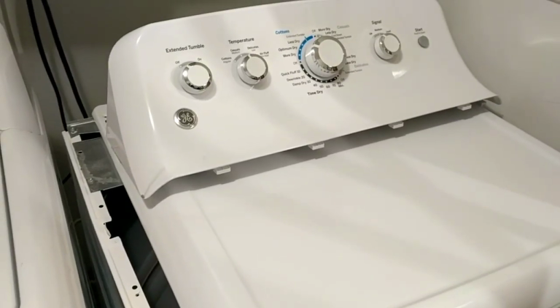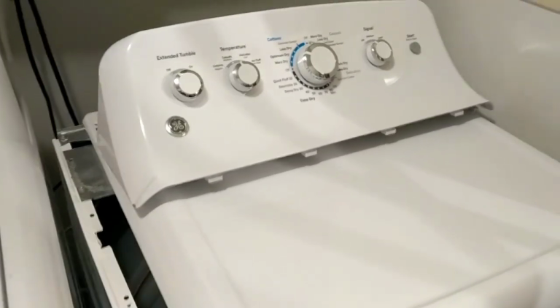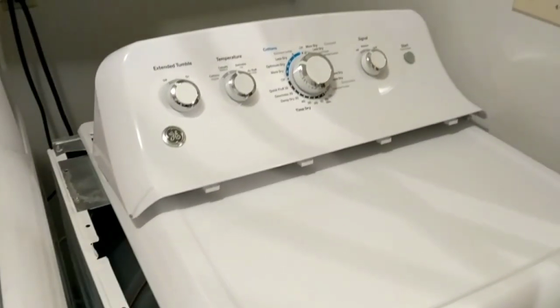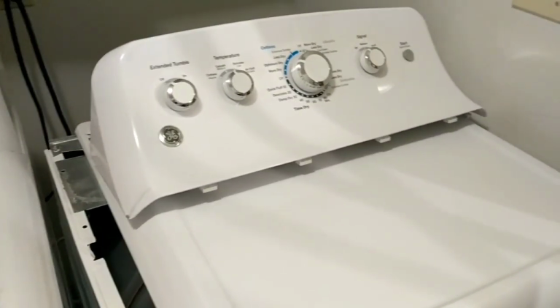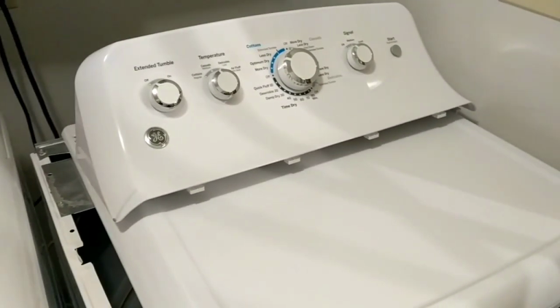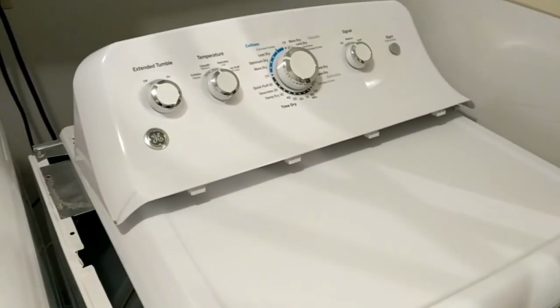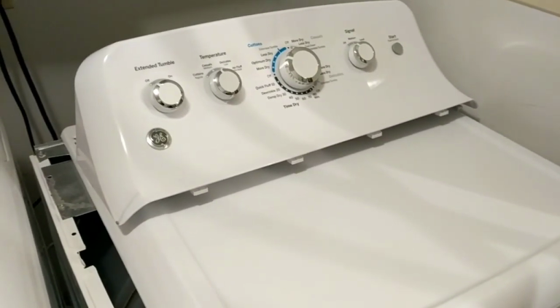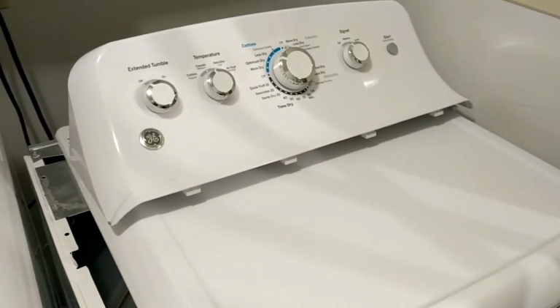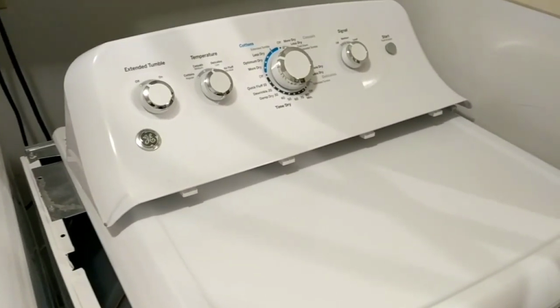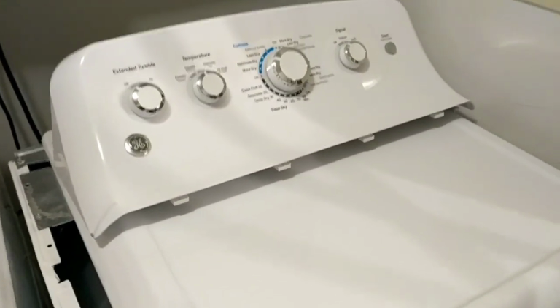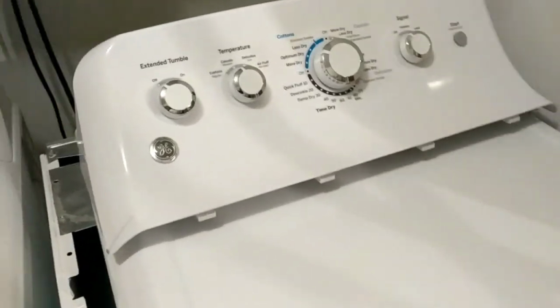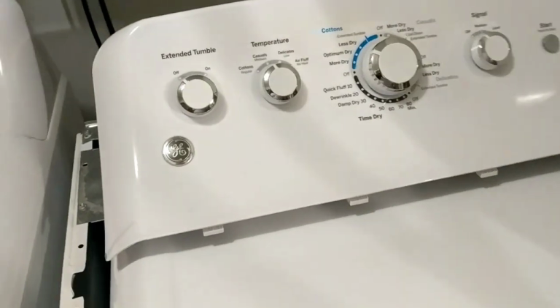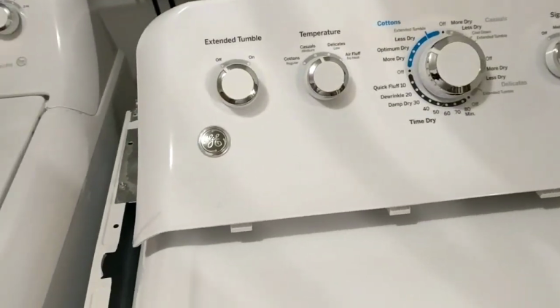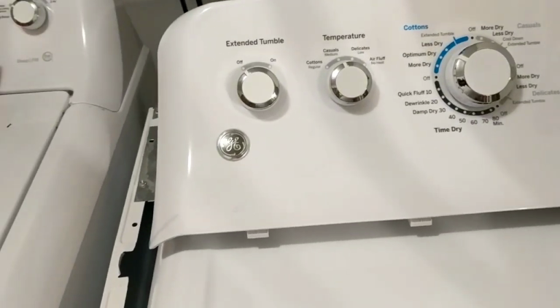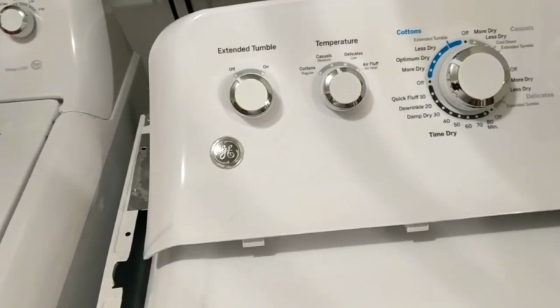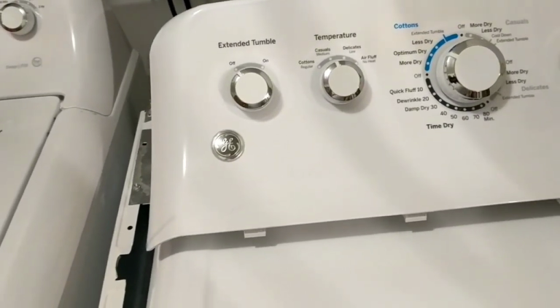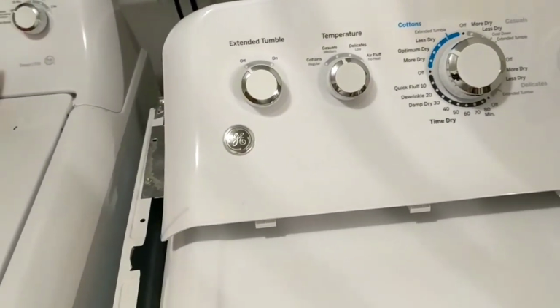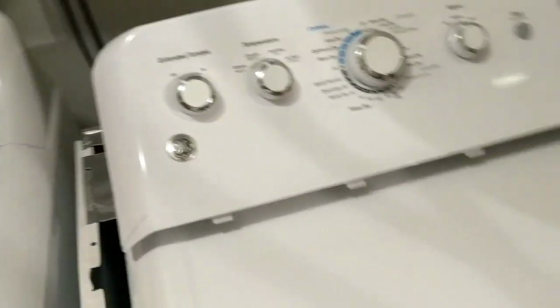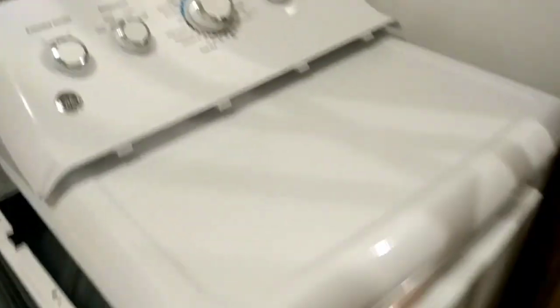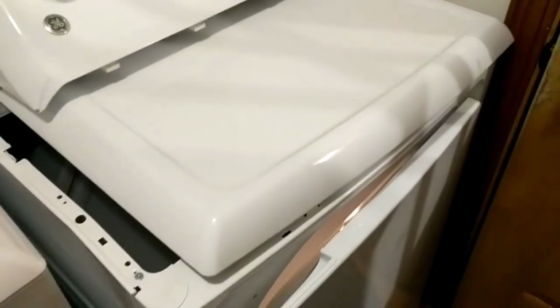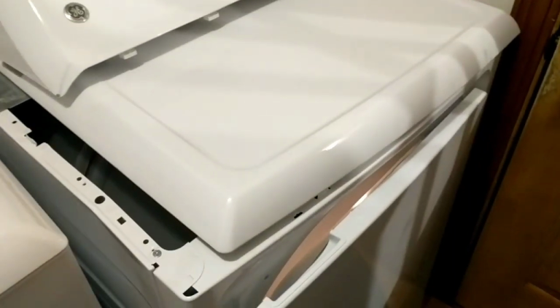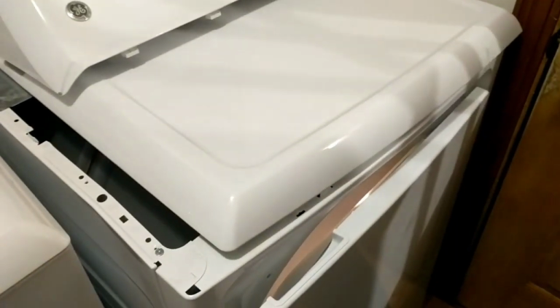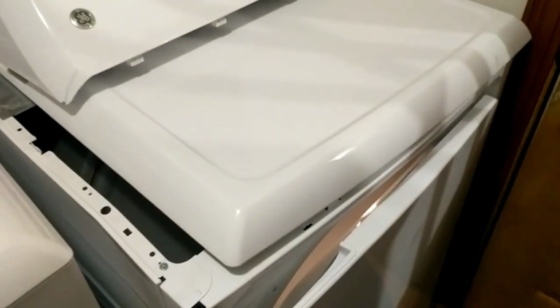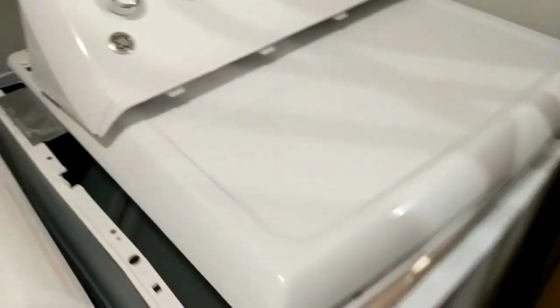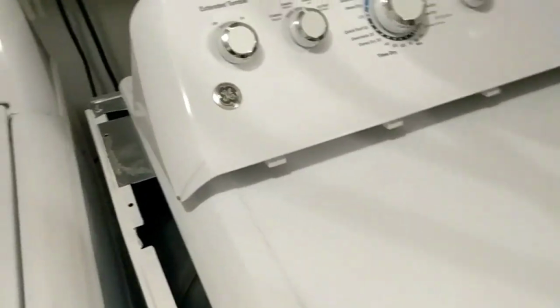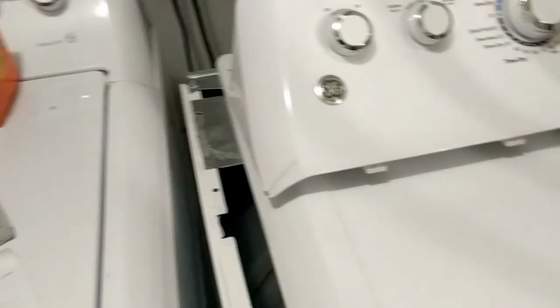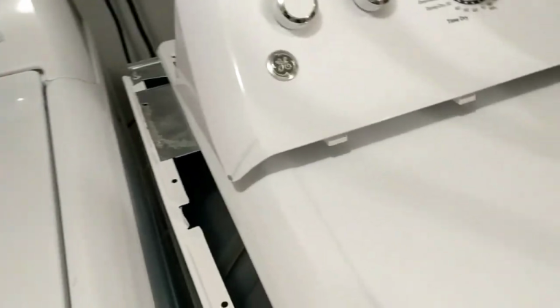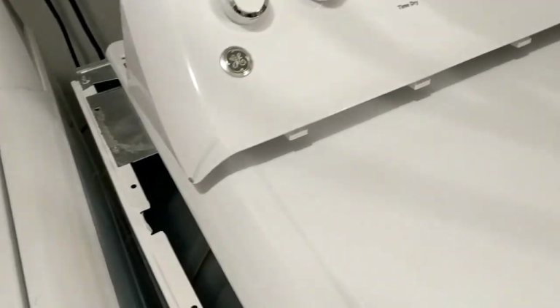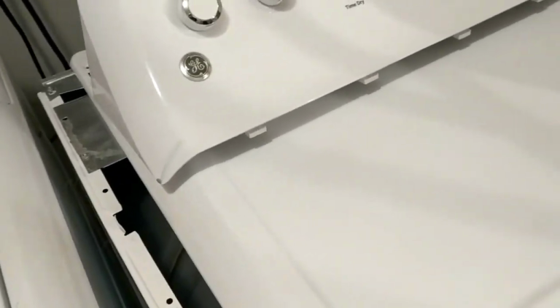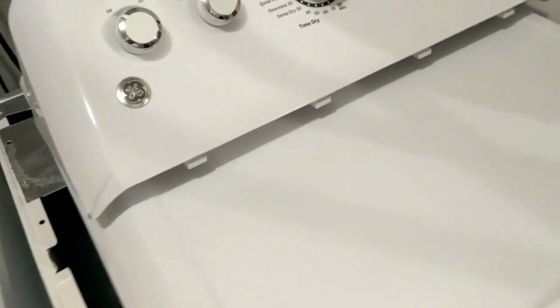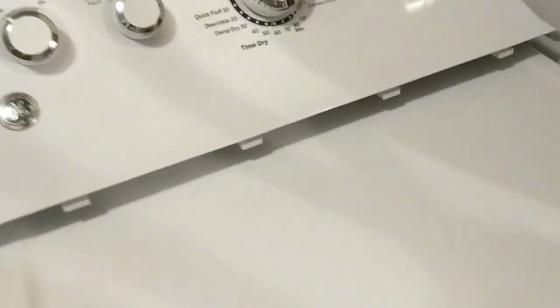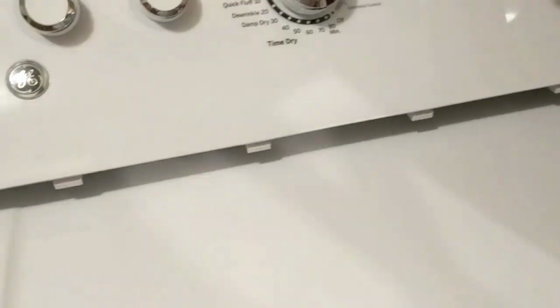Hello and welcome back to another how-to review. This here is a GE dryer, and I came home from work and my wife told me that it was making a noise.